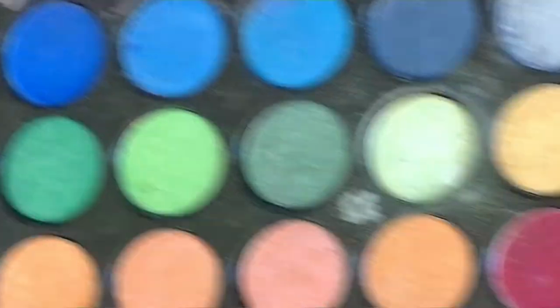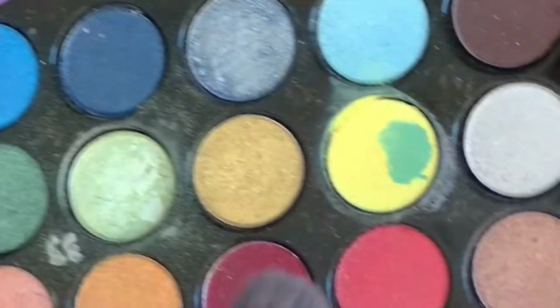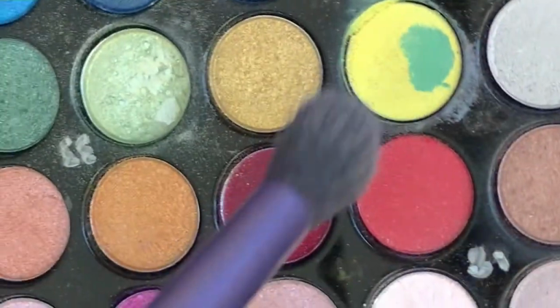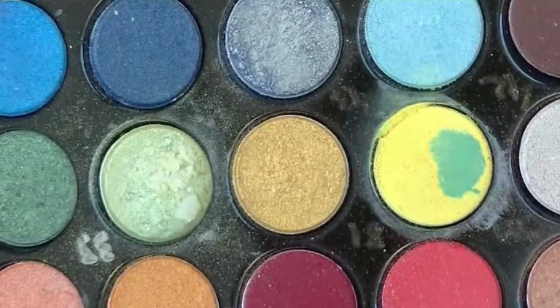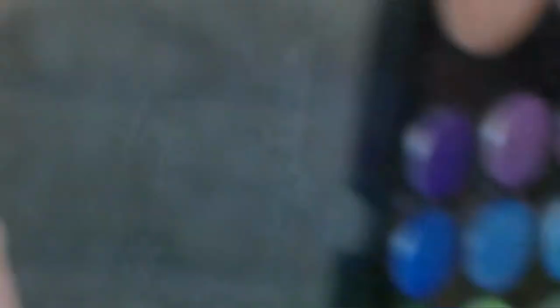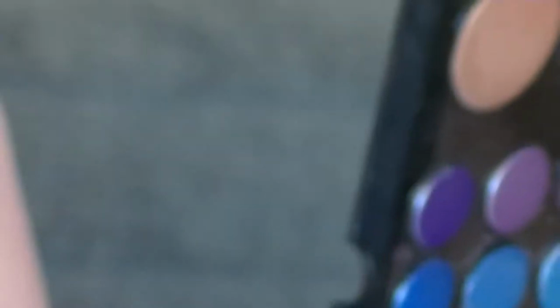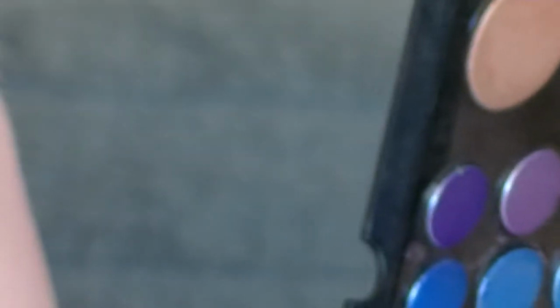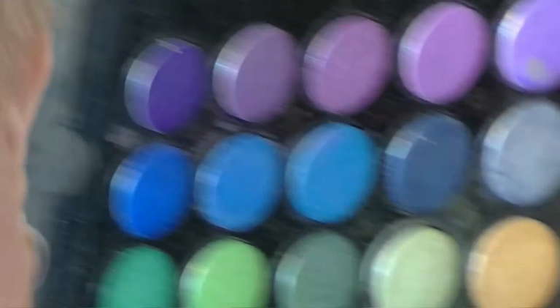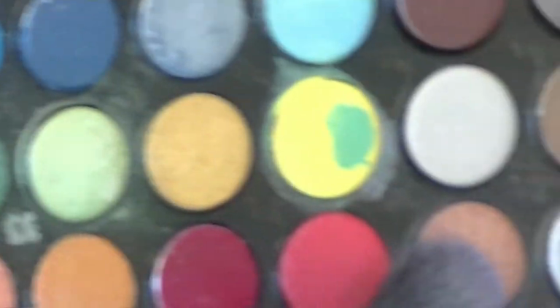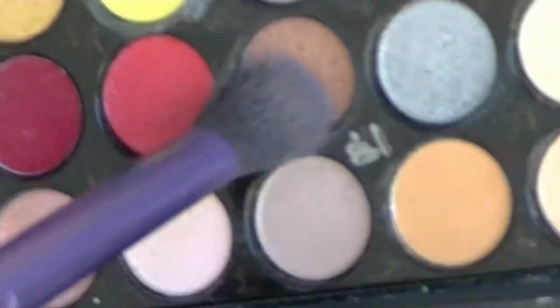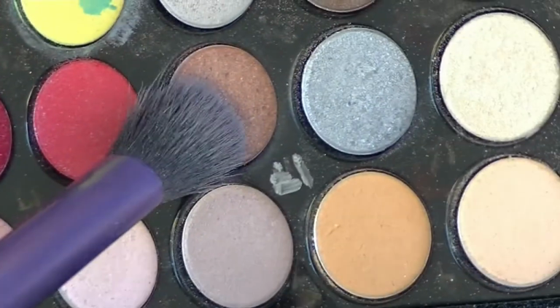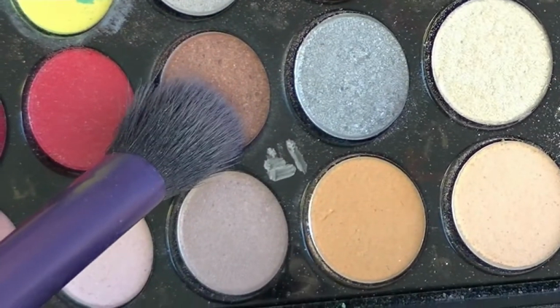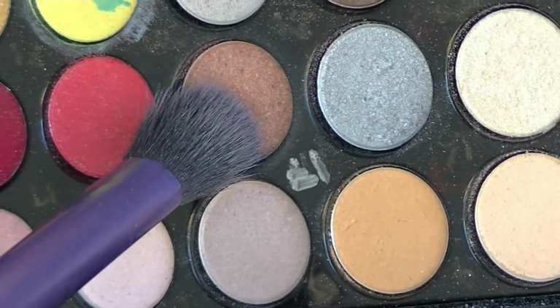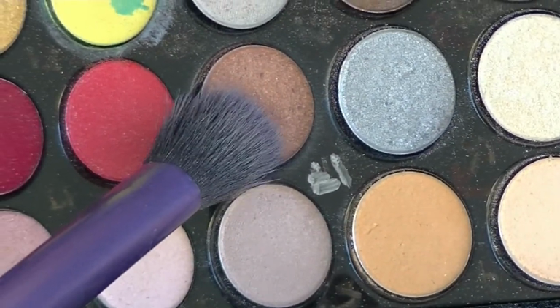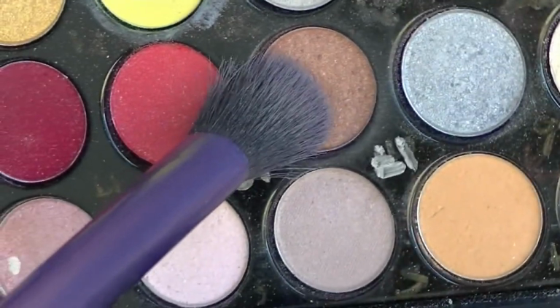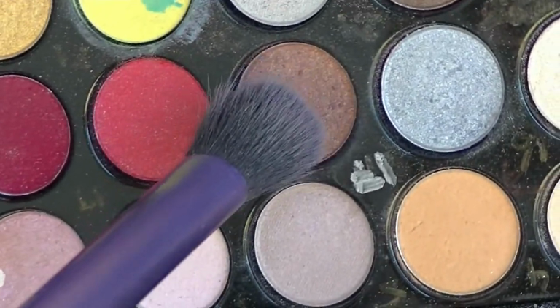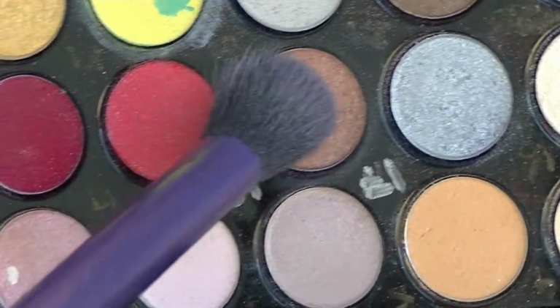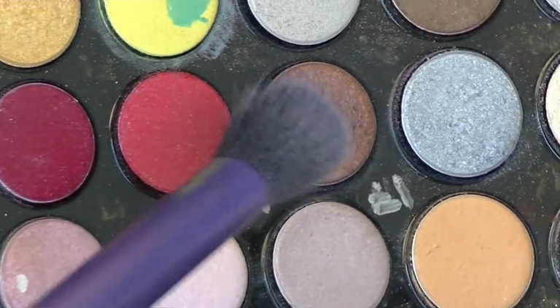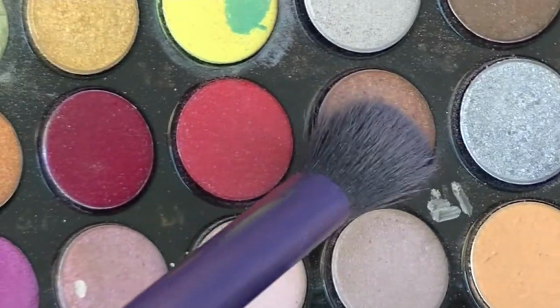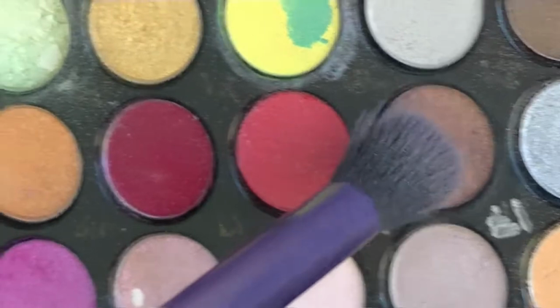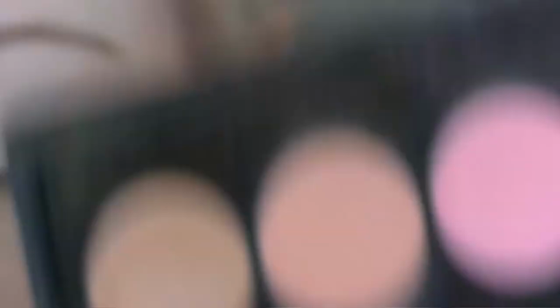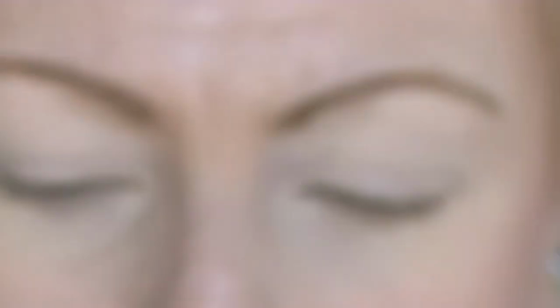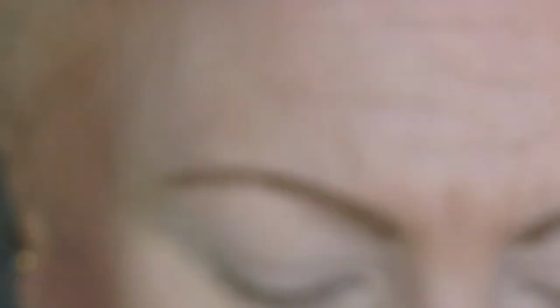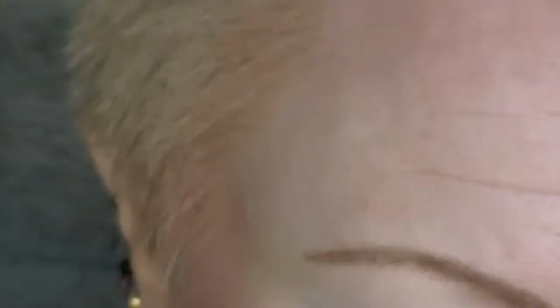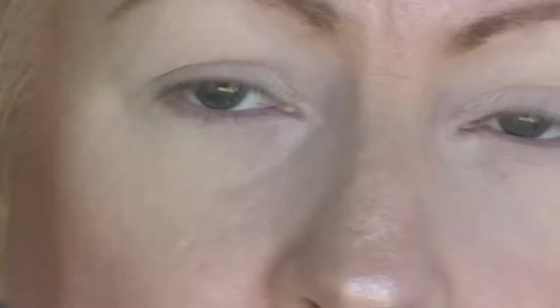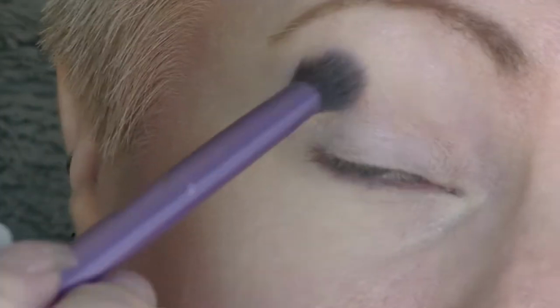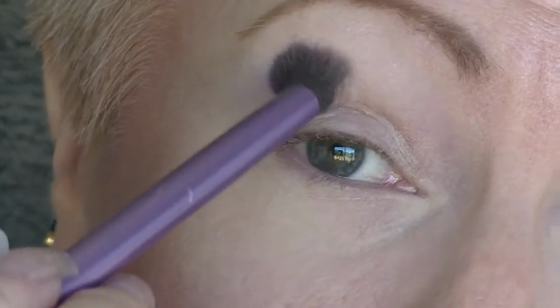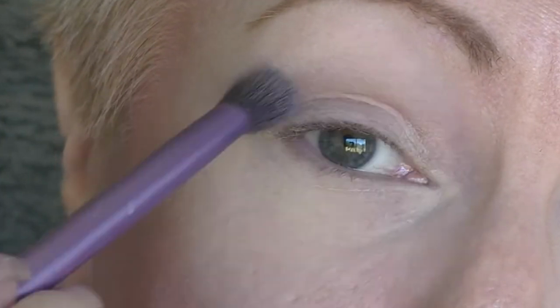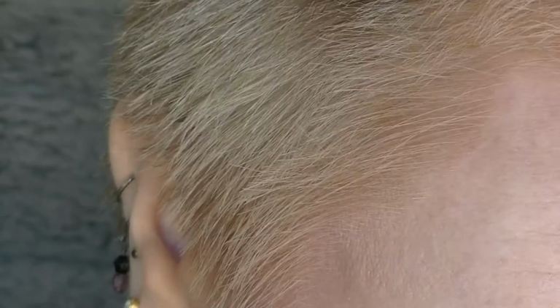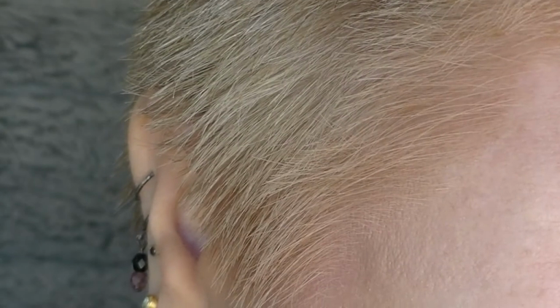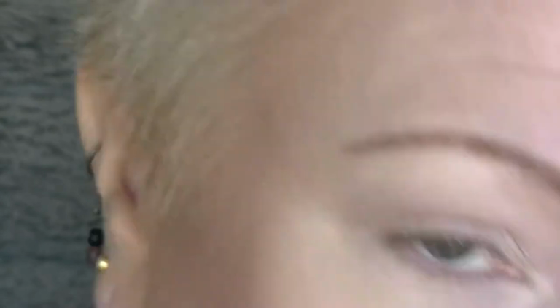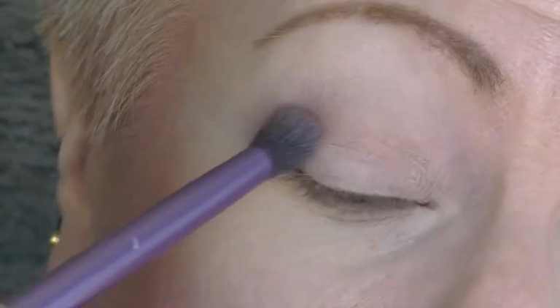So I've already primed my eyes and set it, and I'm going to start with this kind of mid-toned brown and I am going to work that through the crease as a transition shade.